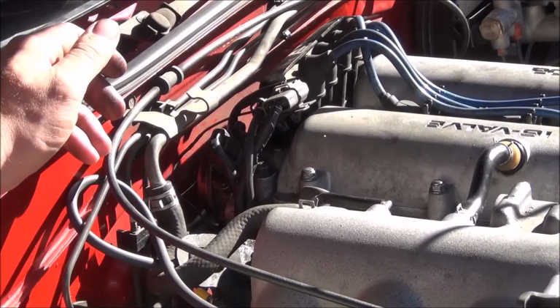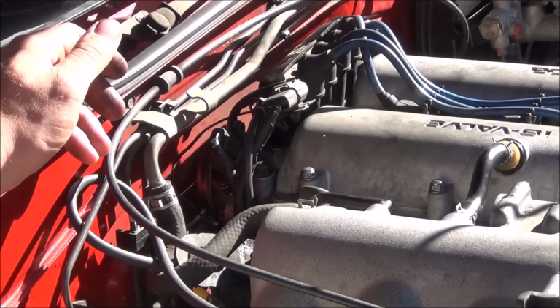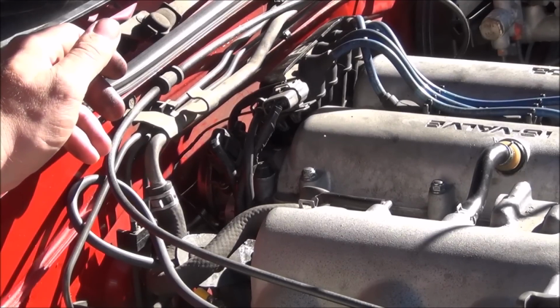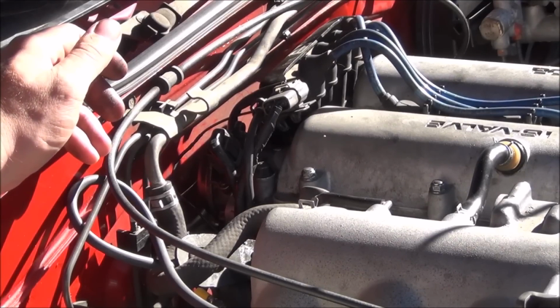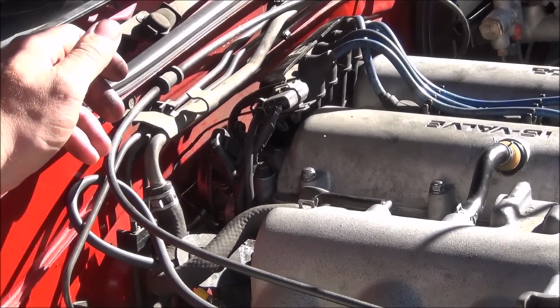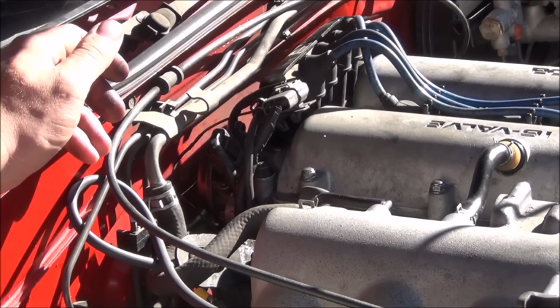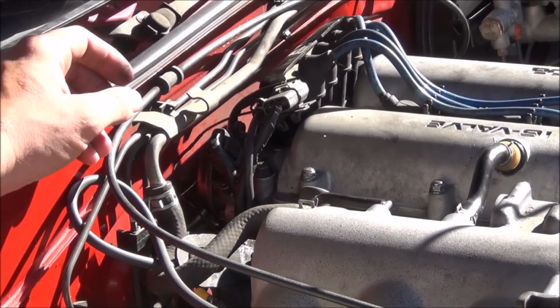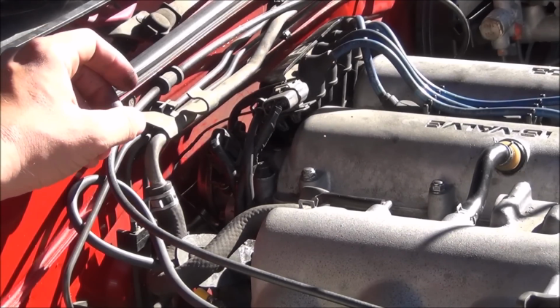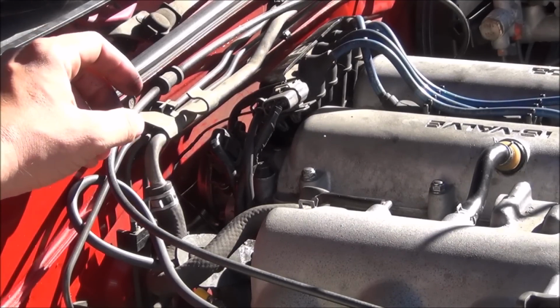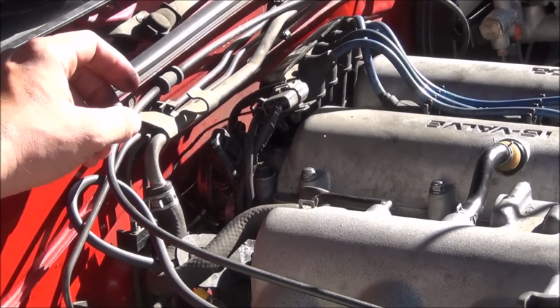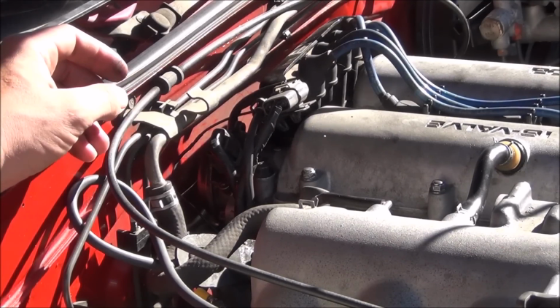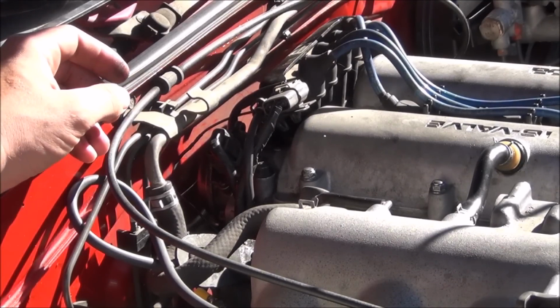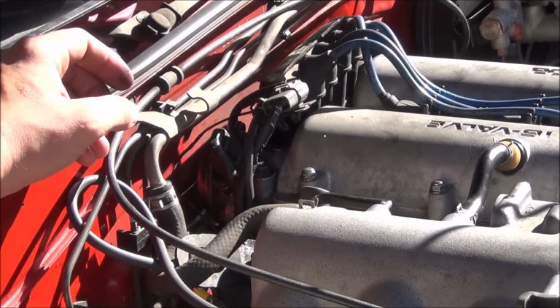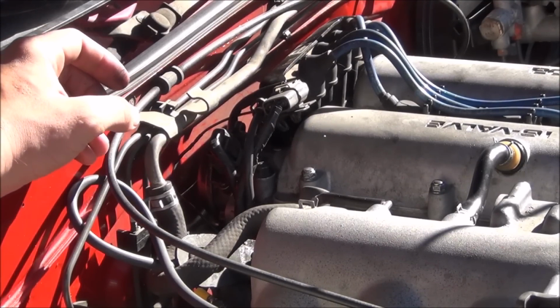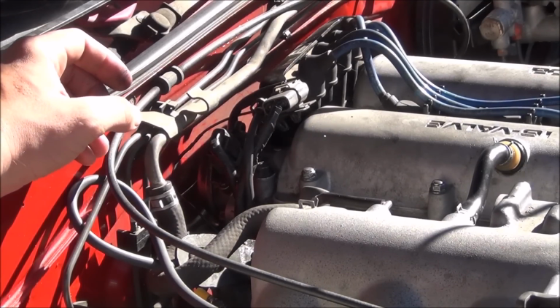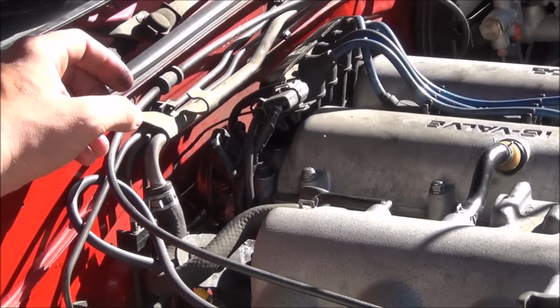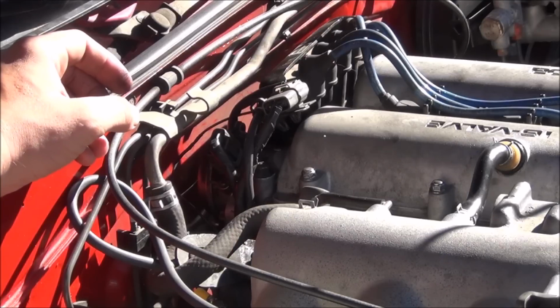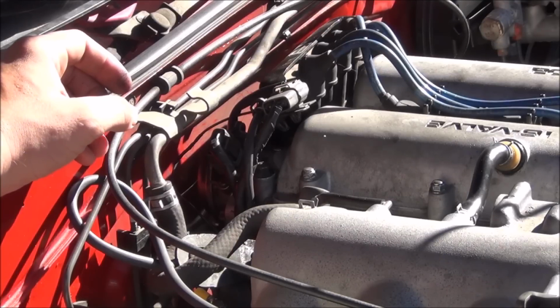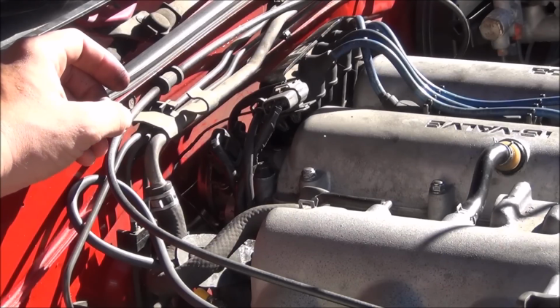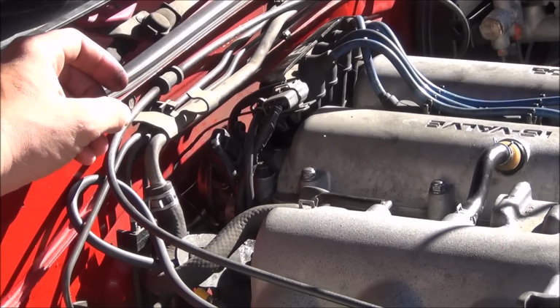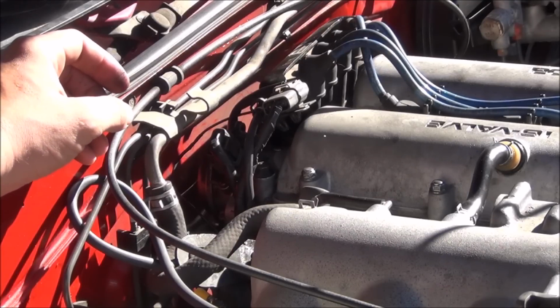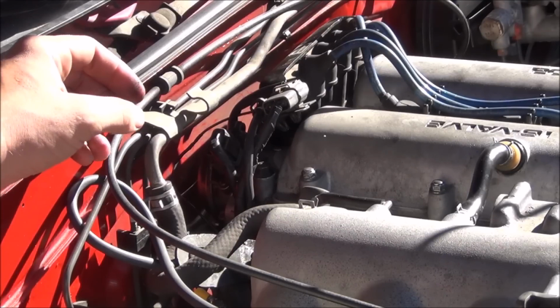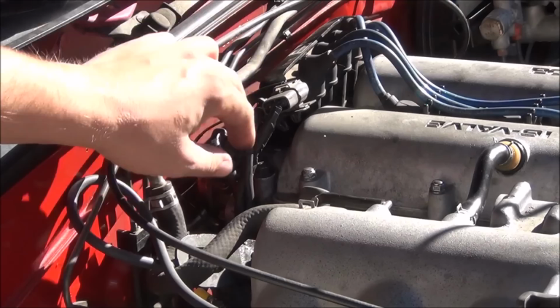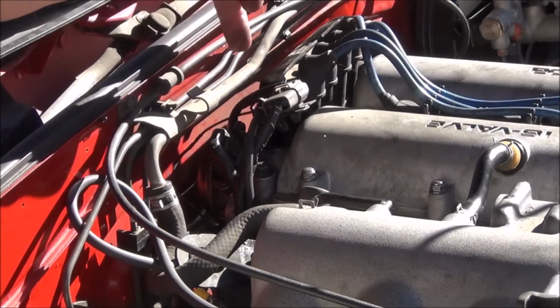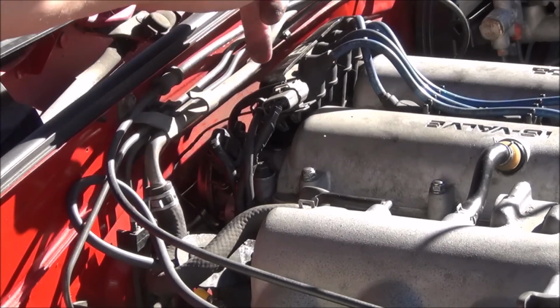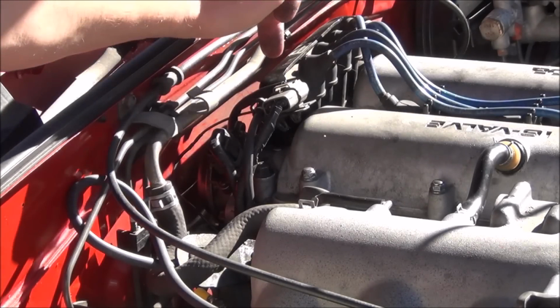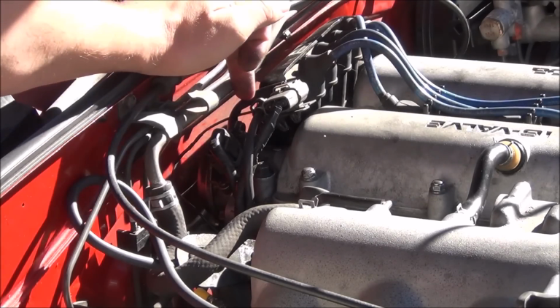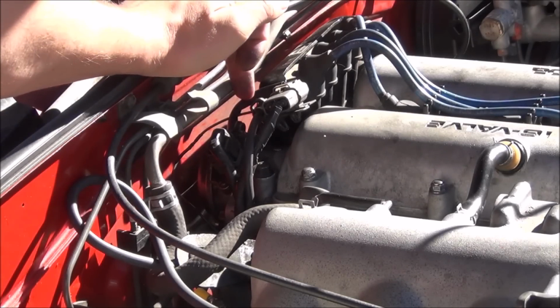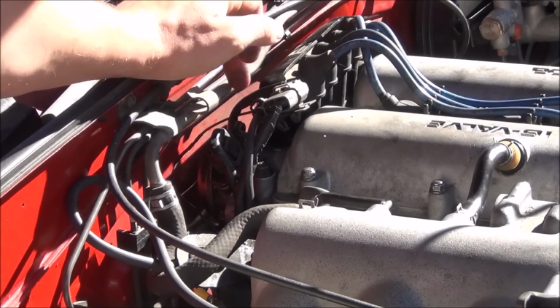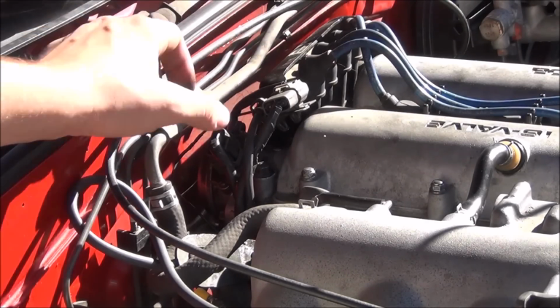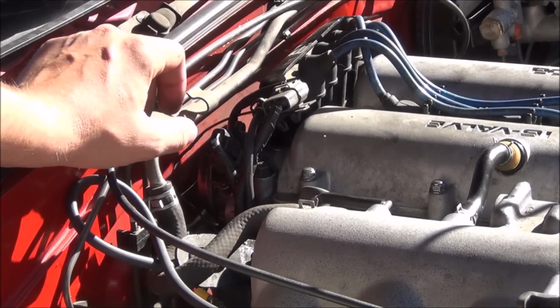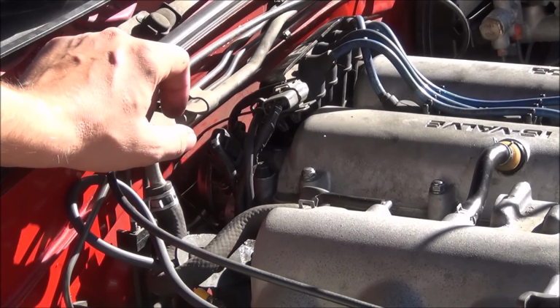The crank angle sensor, or CAS, is located on the back of the valve cover. This job is nearly identical for both the 1.6 and the 1.8. The only difference is the CAS is on the intake cam for the 1.6 and the exhaust cam for the 1.8.